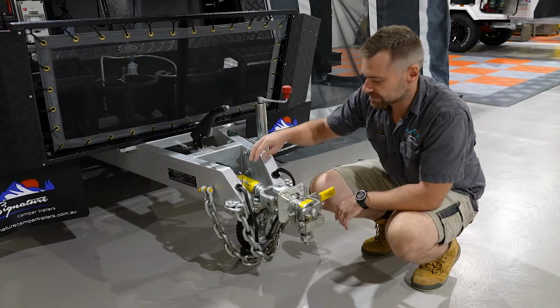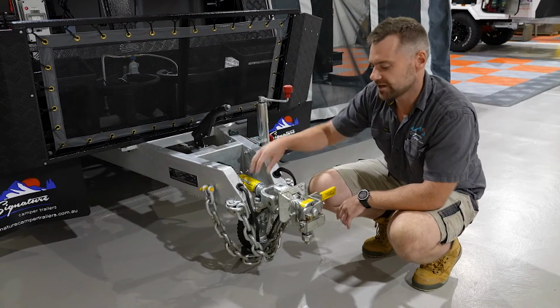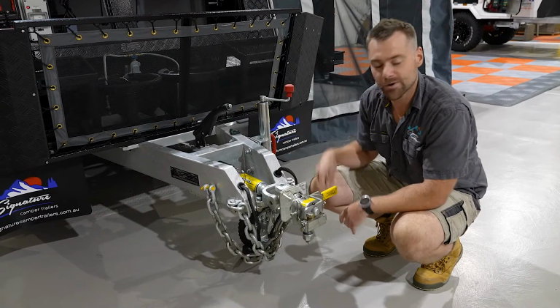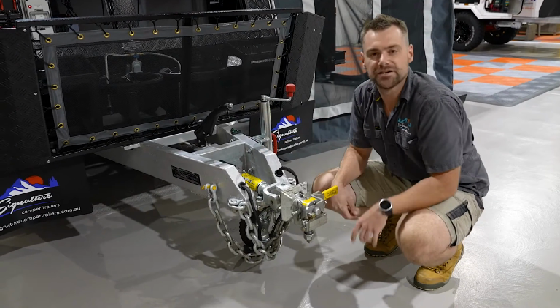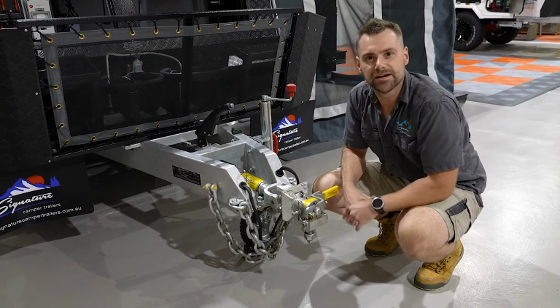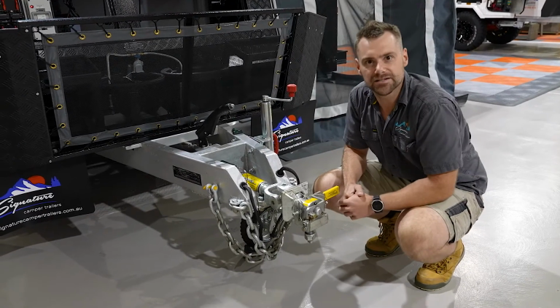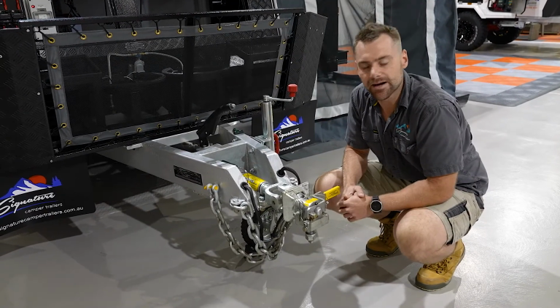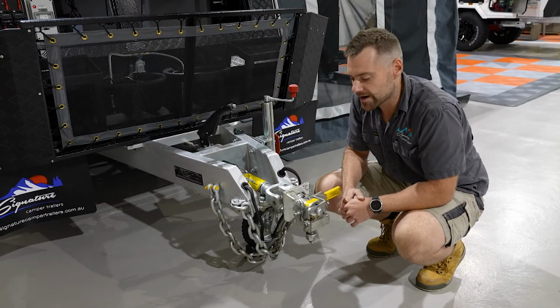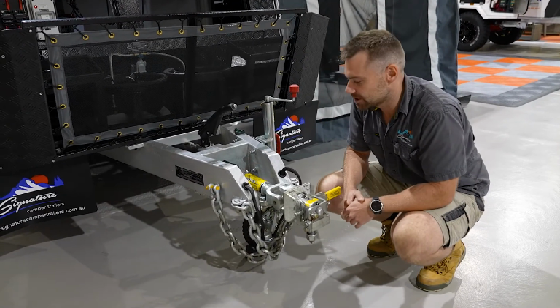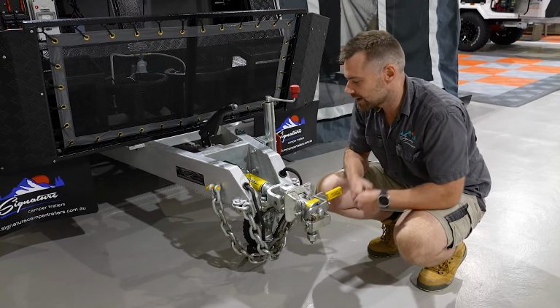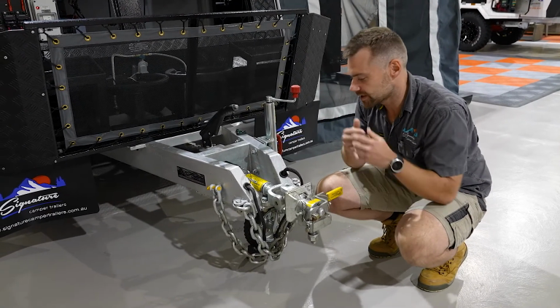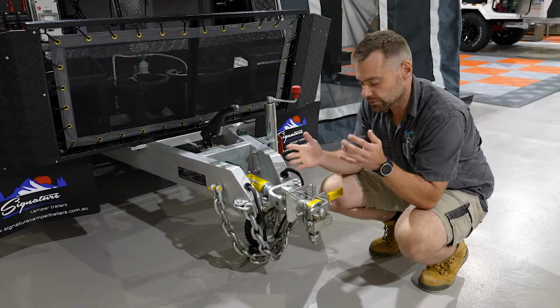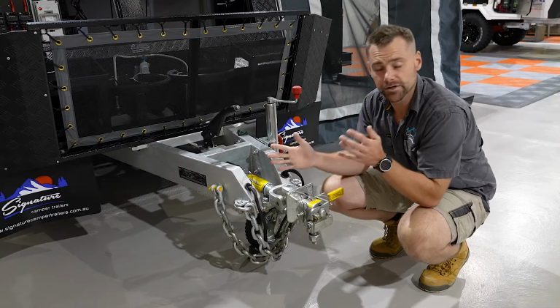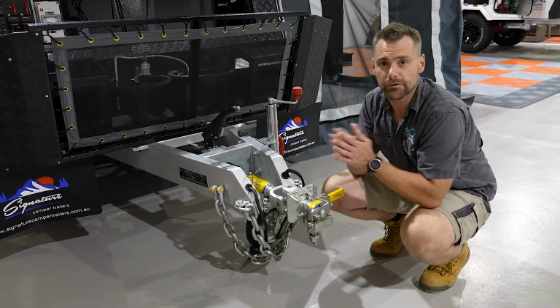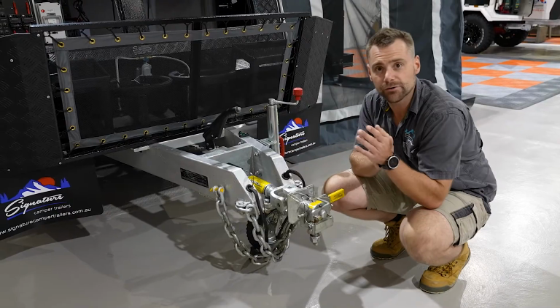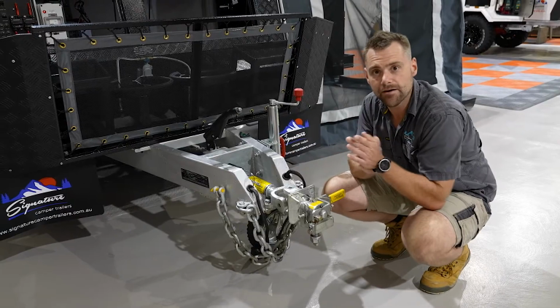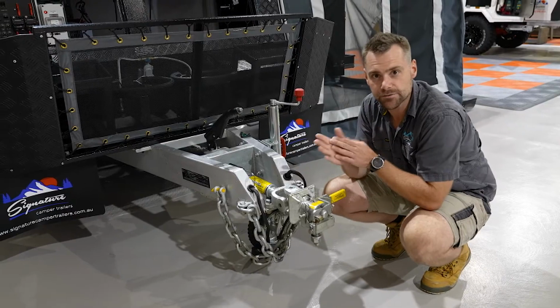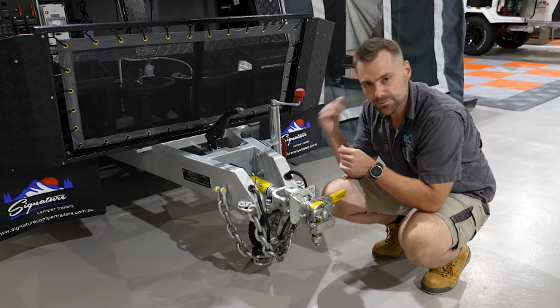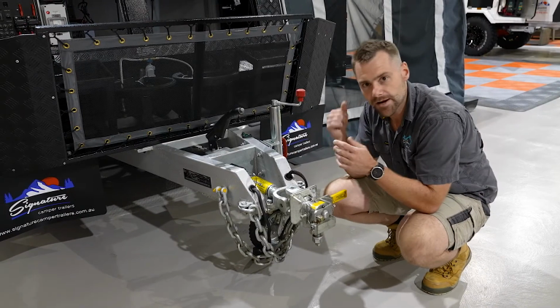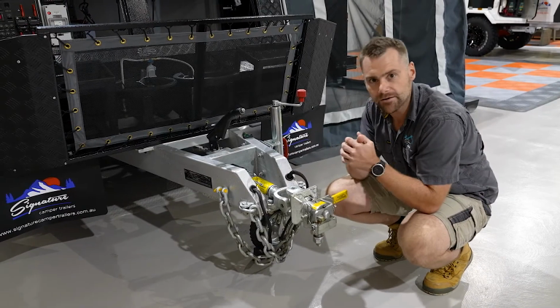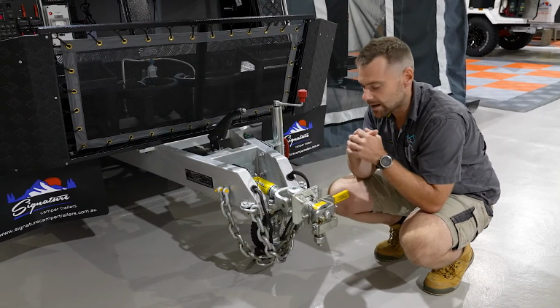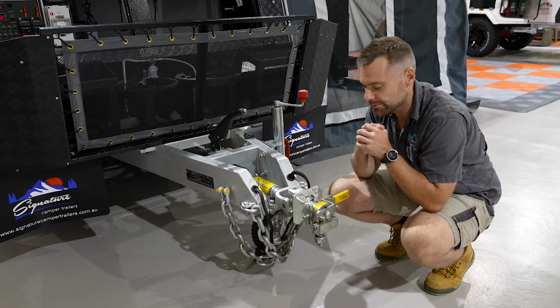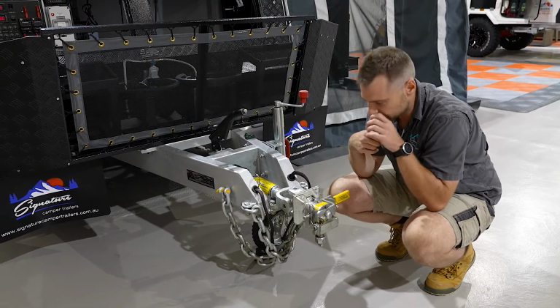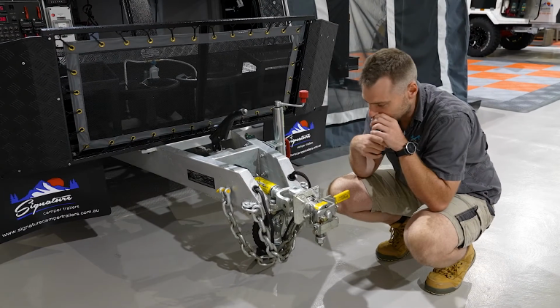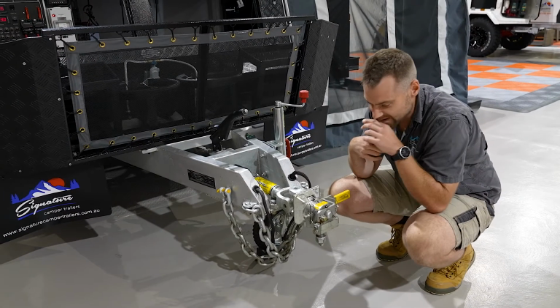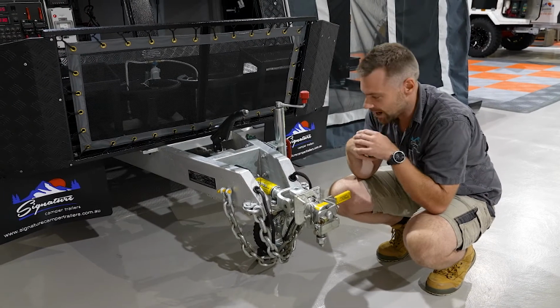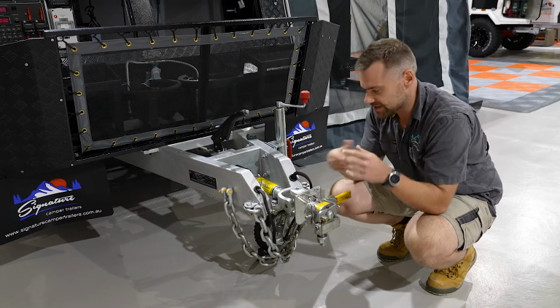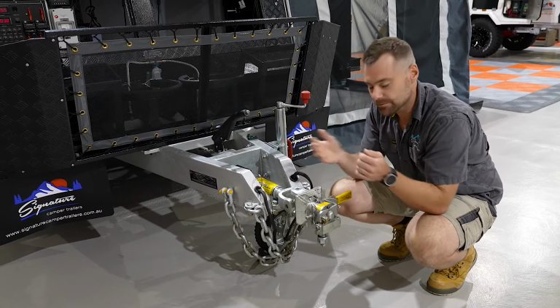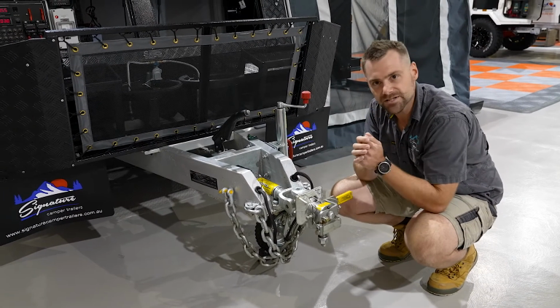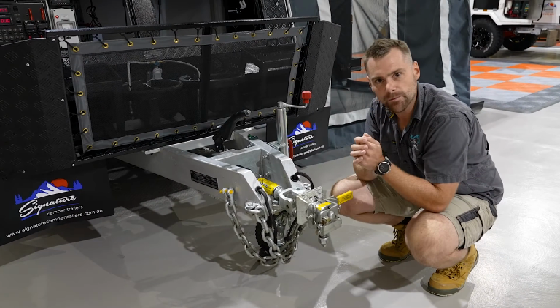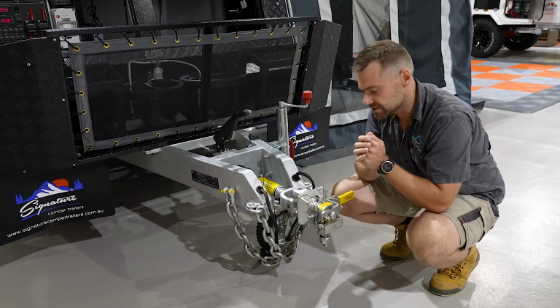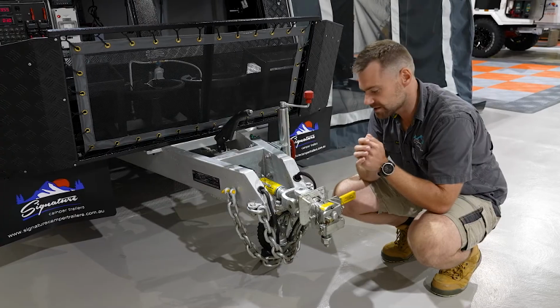But this particular one is unique in its design and how it actually operates. So we're going to give you a really quick run-through of how it actually works — show you how it operates on the car and just some of the reasons why we actually use it.